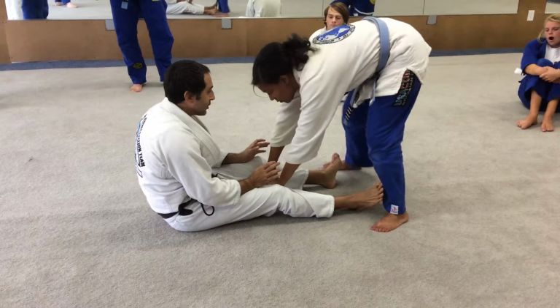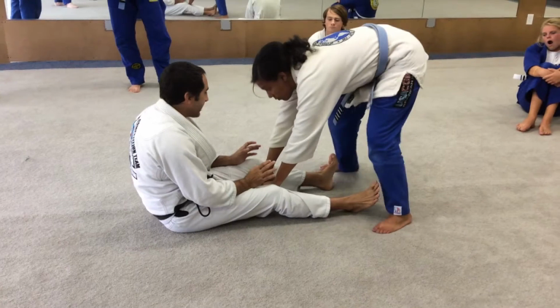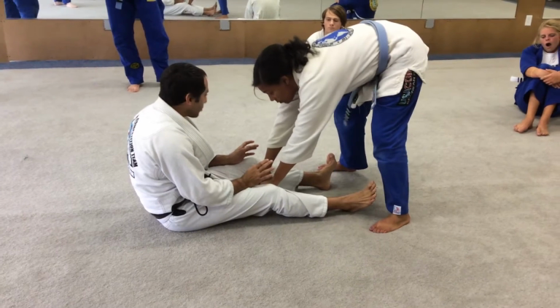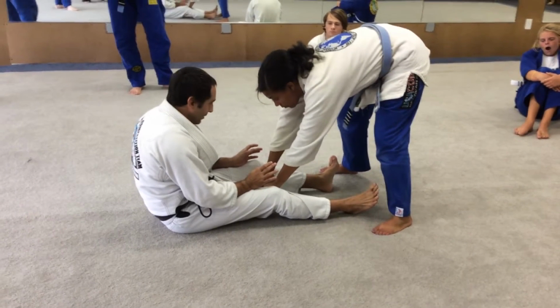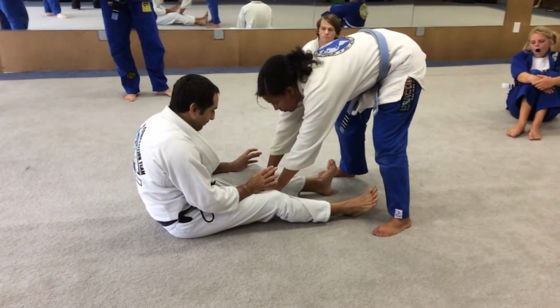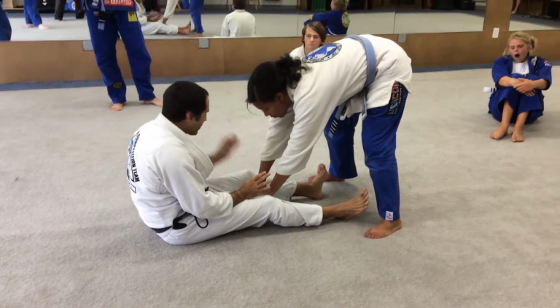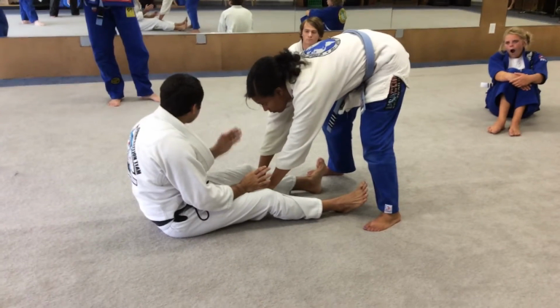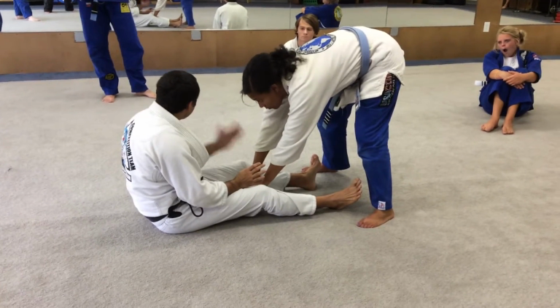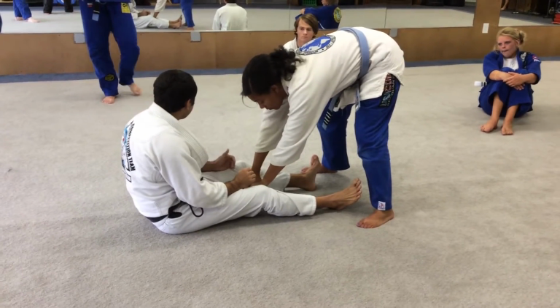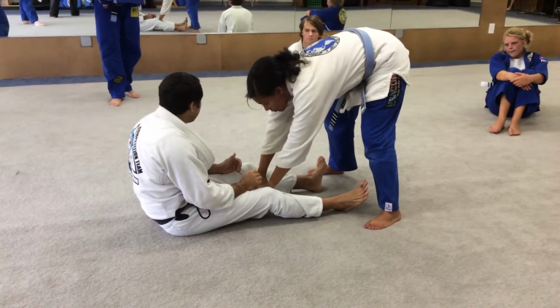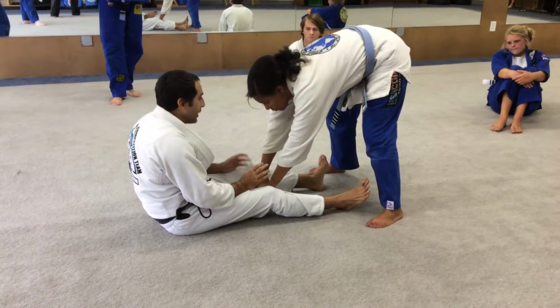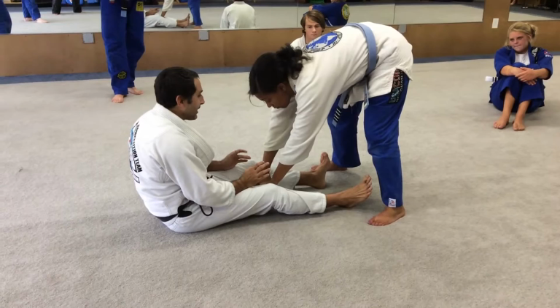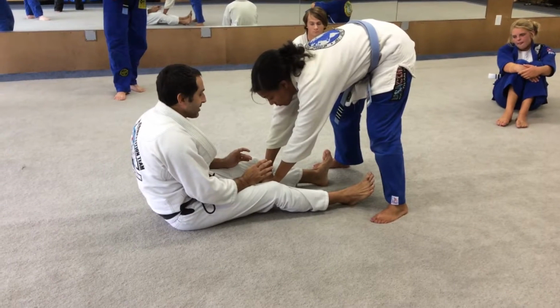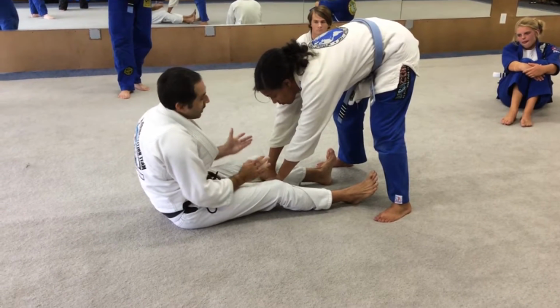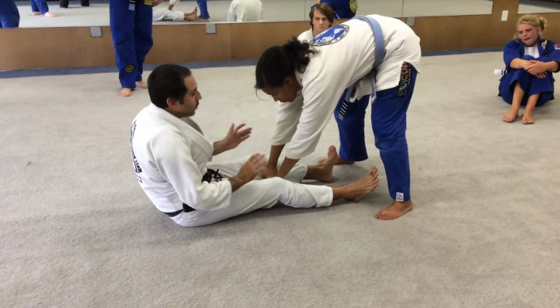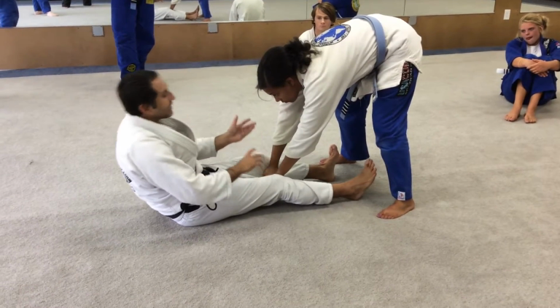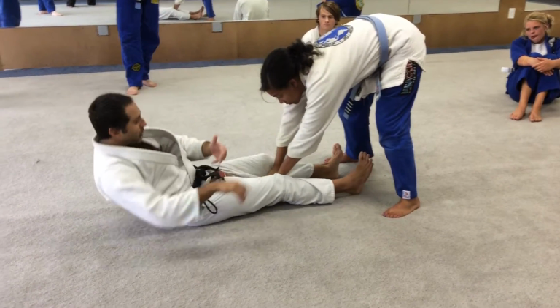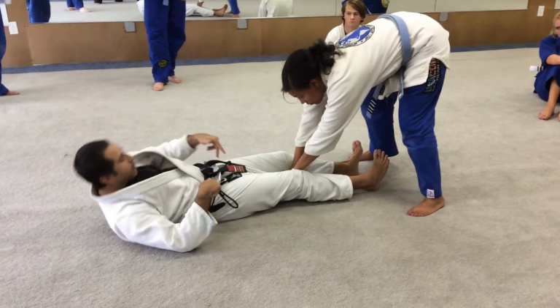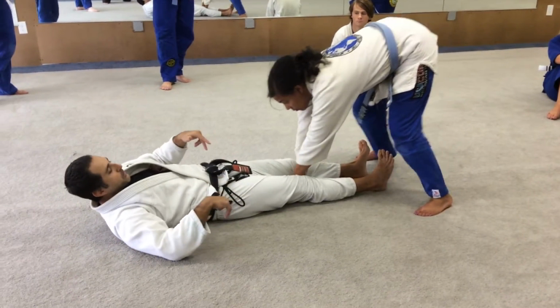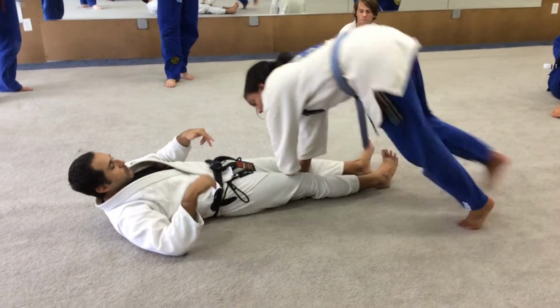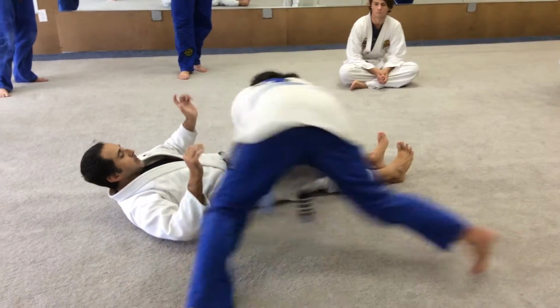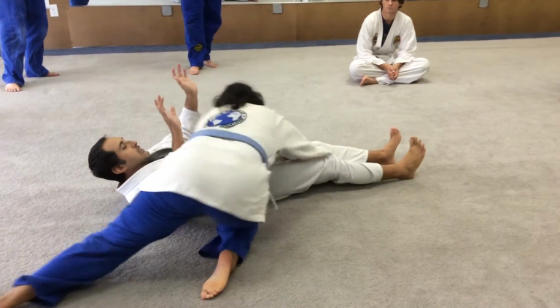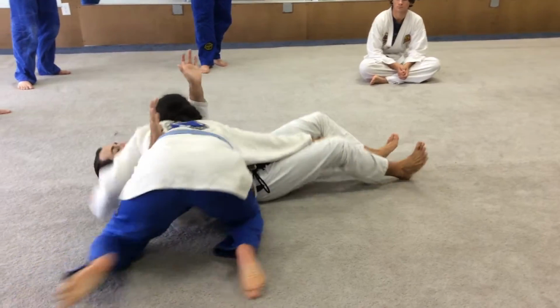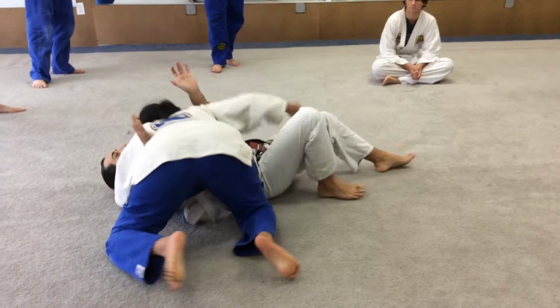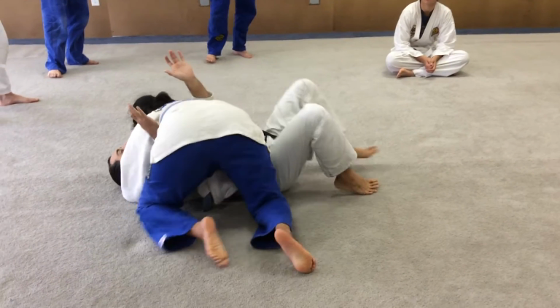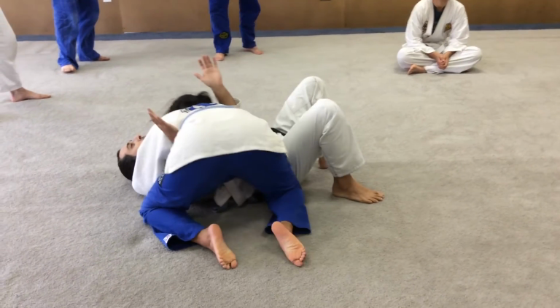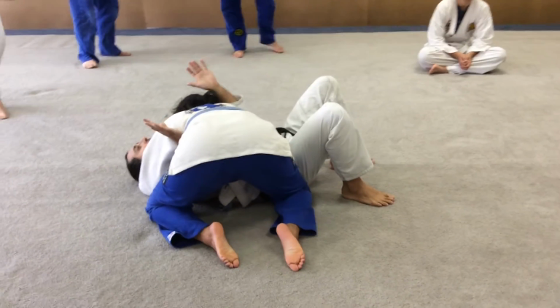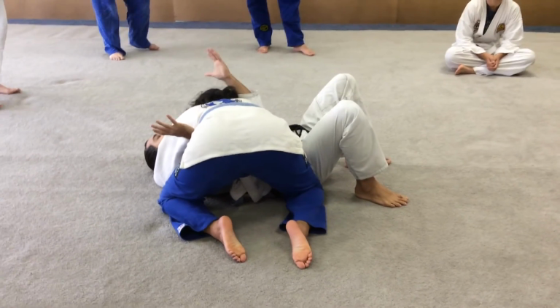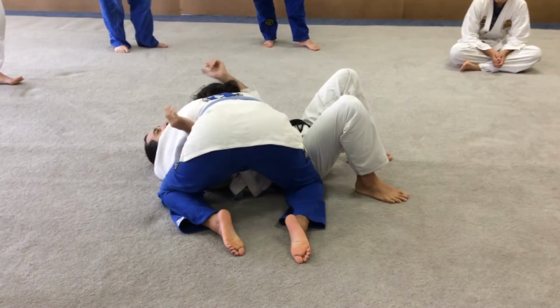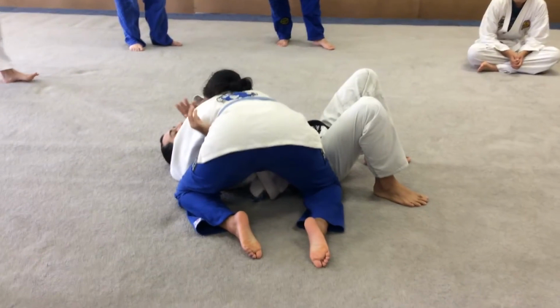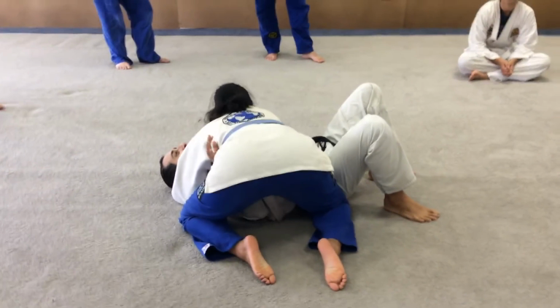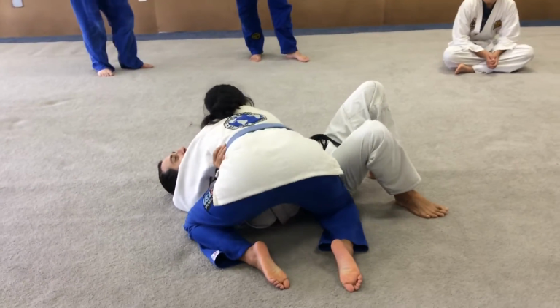I think you can prevent side control. Same concept — the underhook. The way you train that is the wall. Knowing that, if she gets side control on me — you get side control for it — establish the position. Your only way out here, the best way, is the underhook.